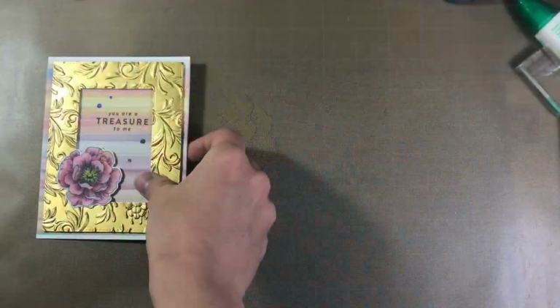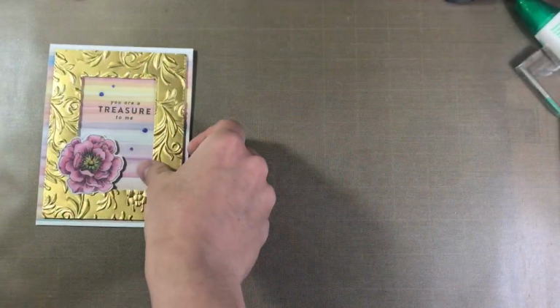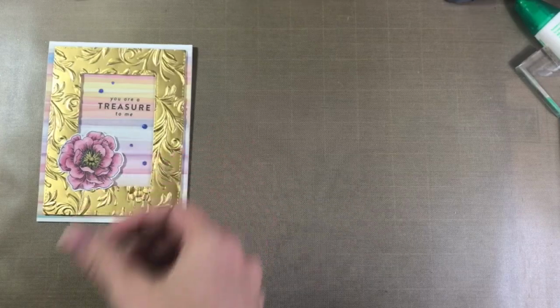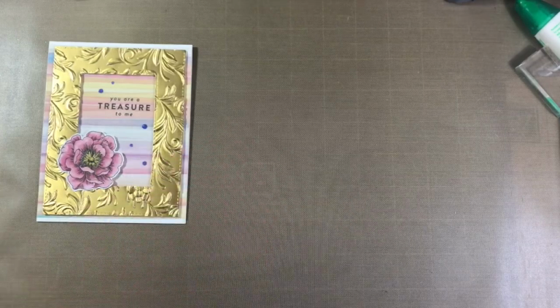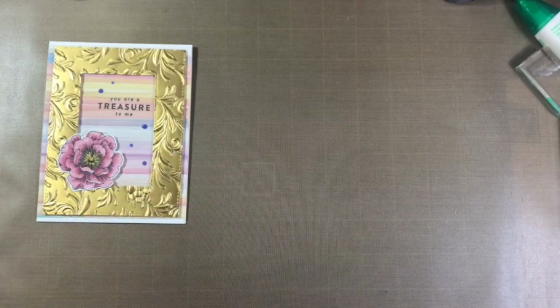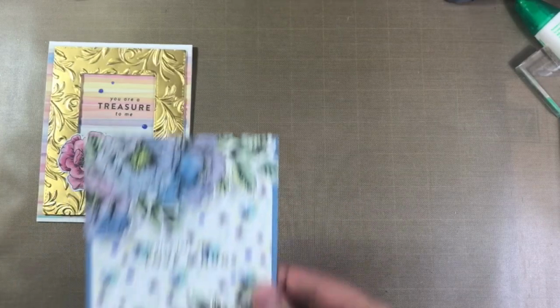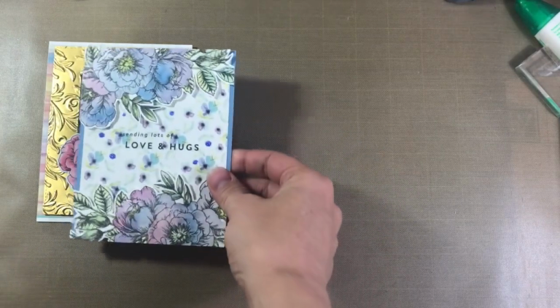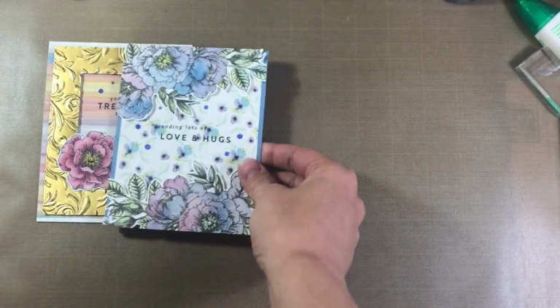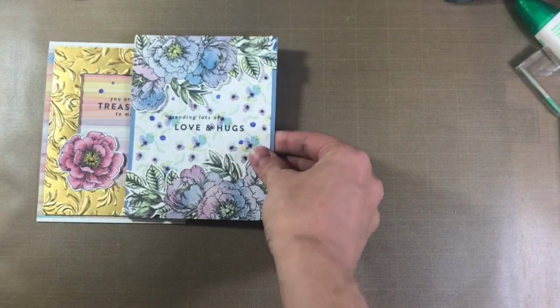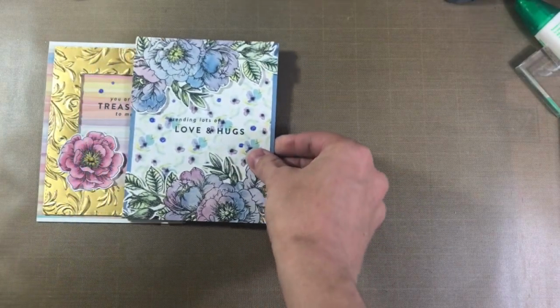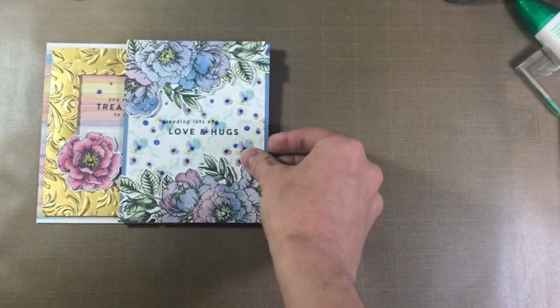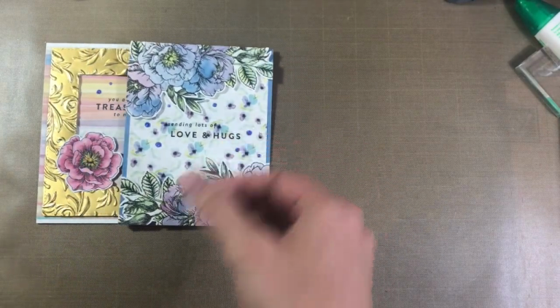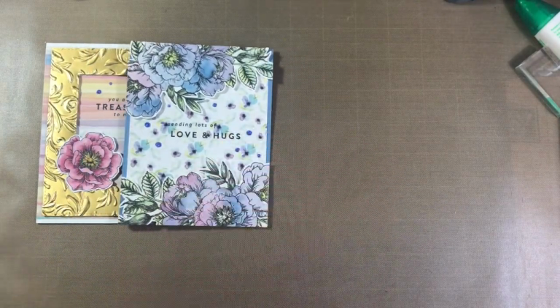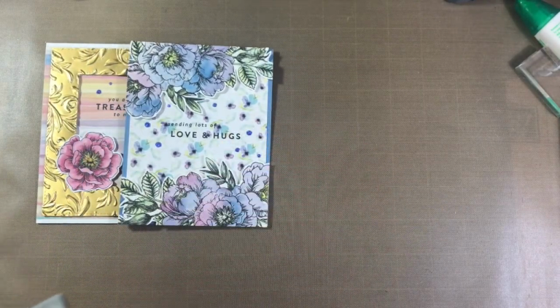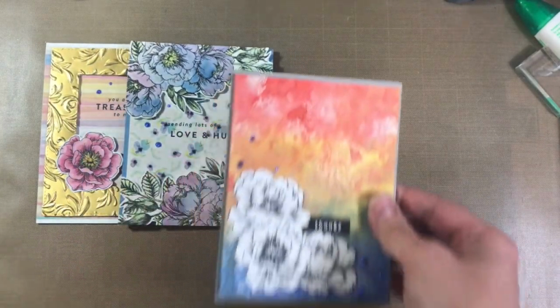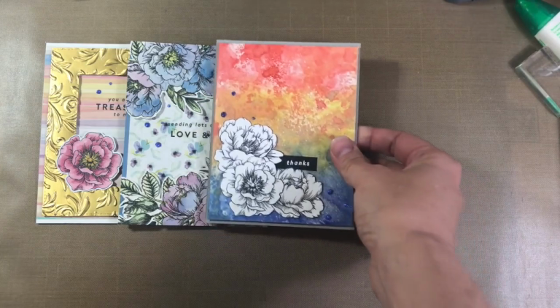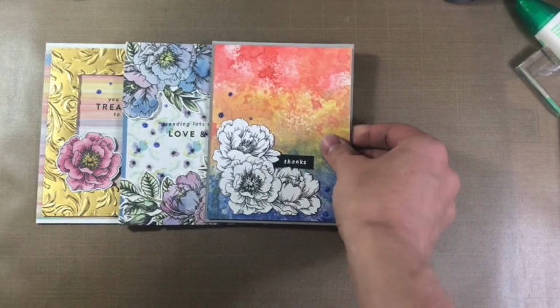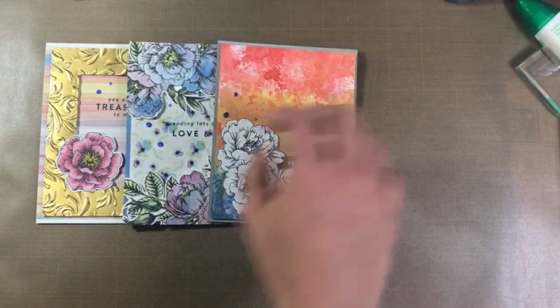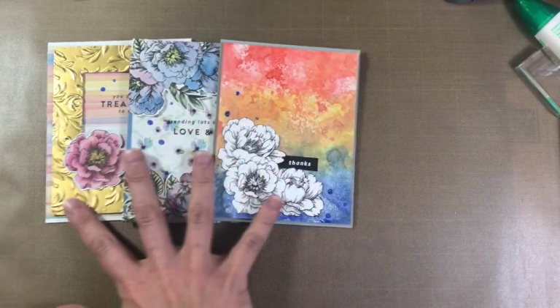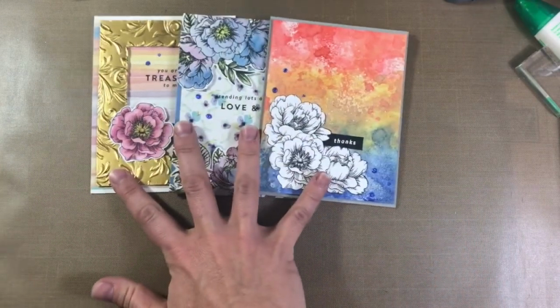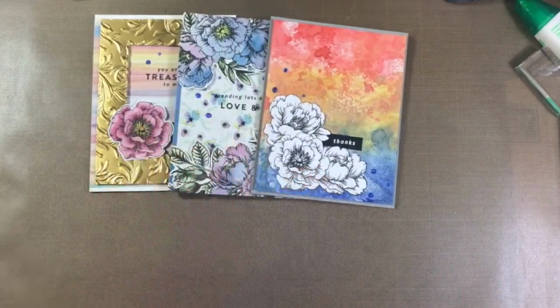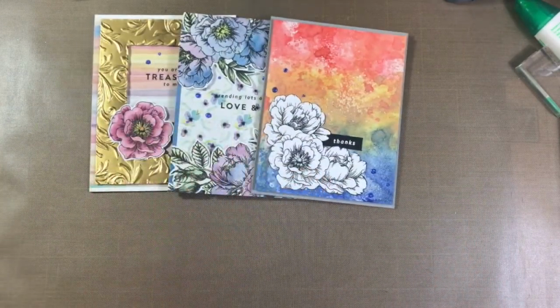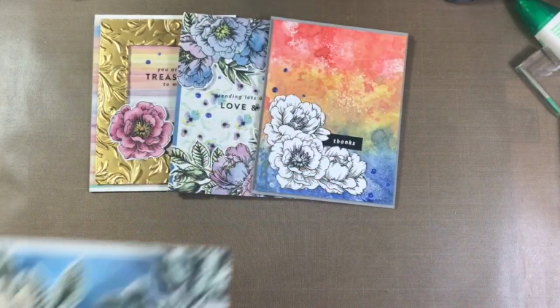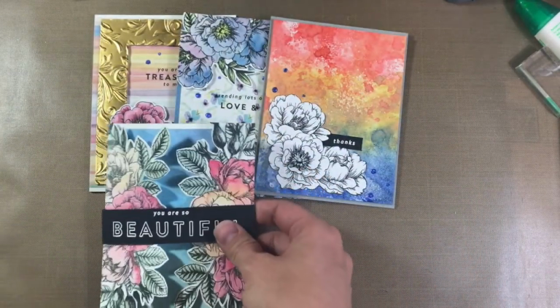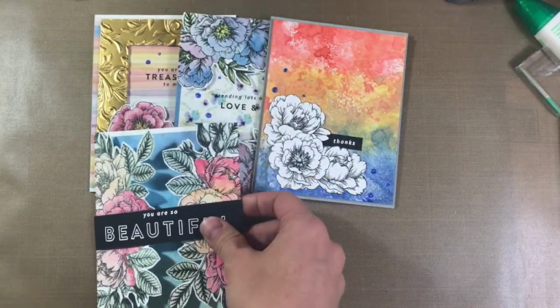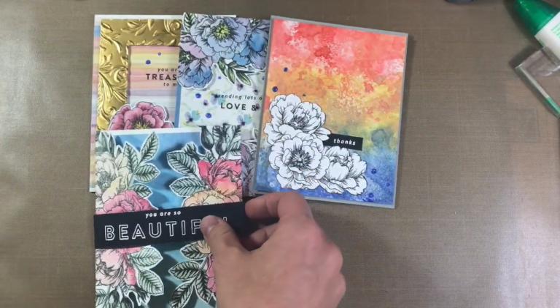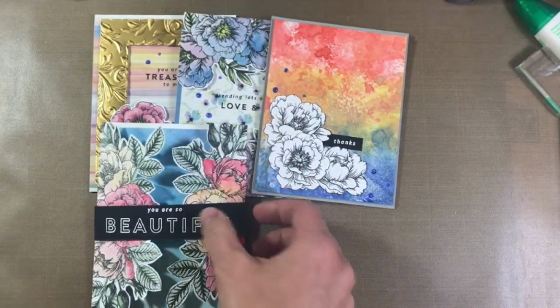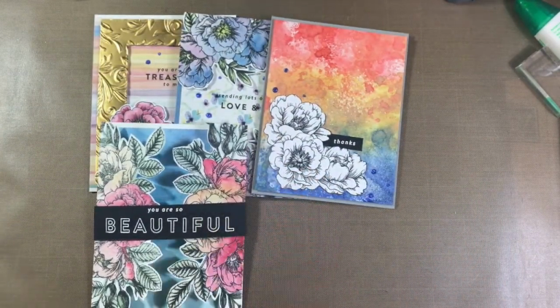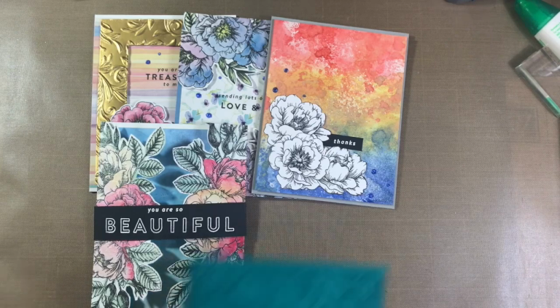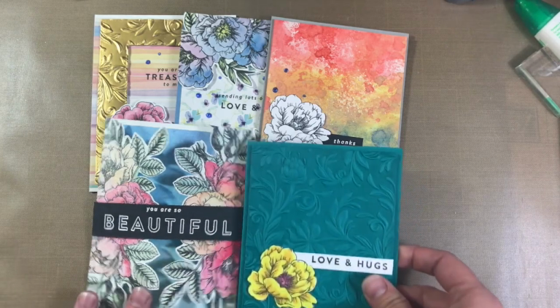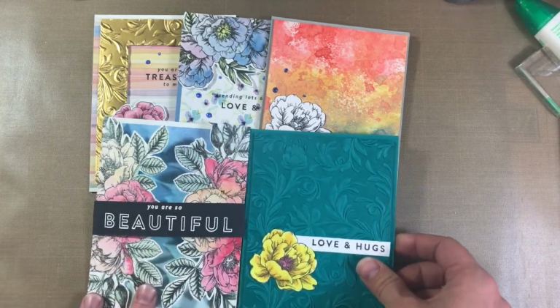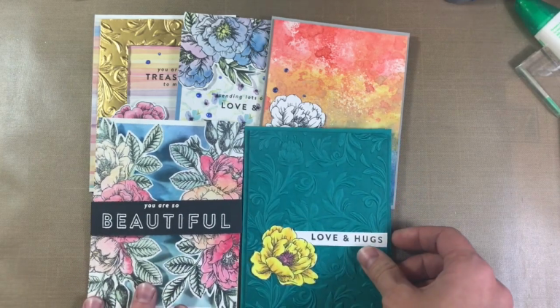So let's go ahead and take a look at the five cards that I made today. I would love to hear which one was your favorite. Thank you so much for always liking my videos and subscribing to my channel, and as always thank you so much for stopping by.